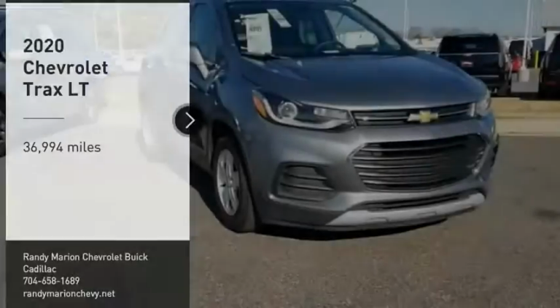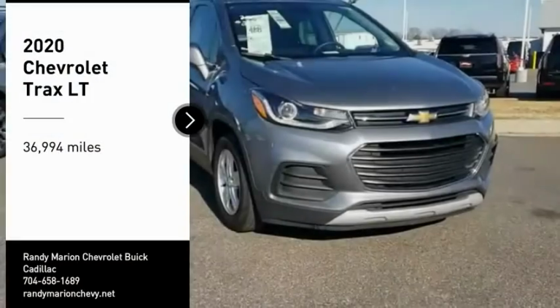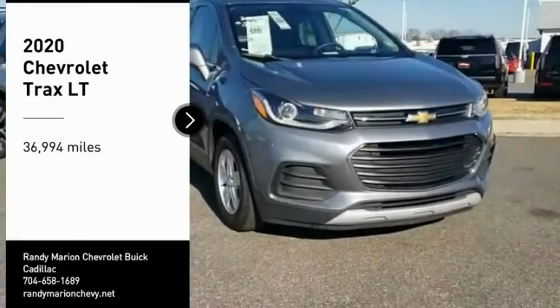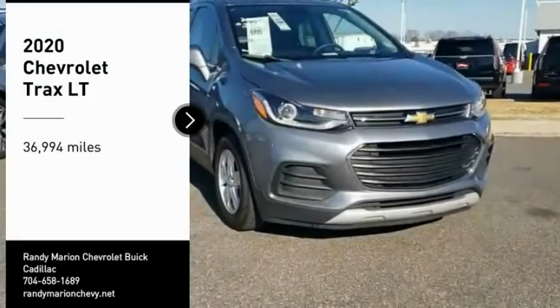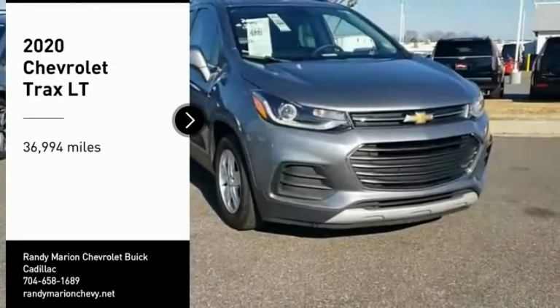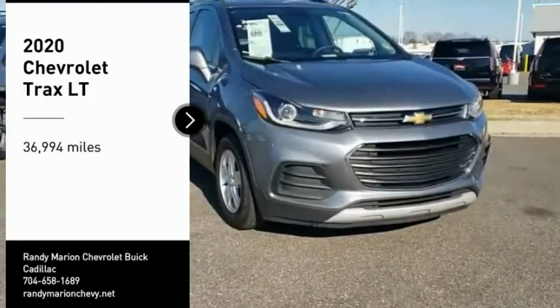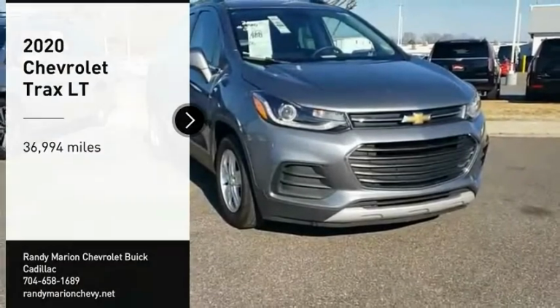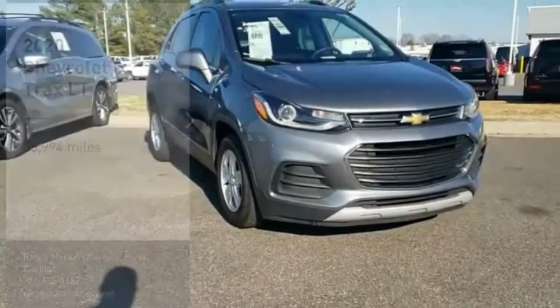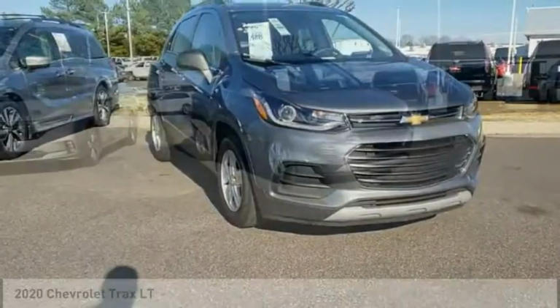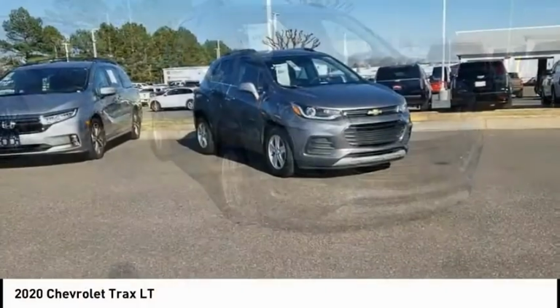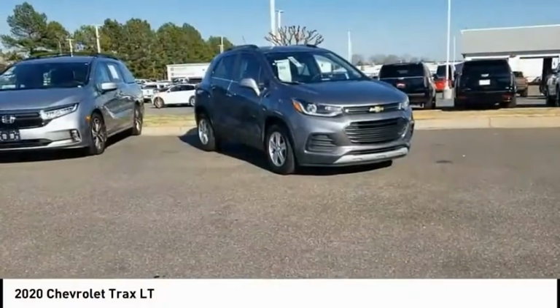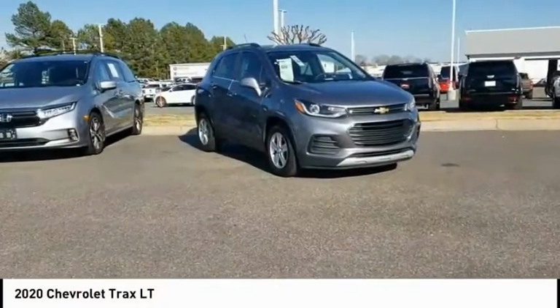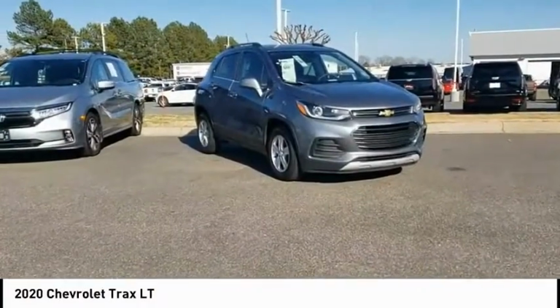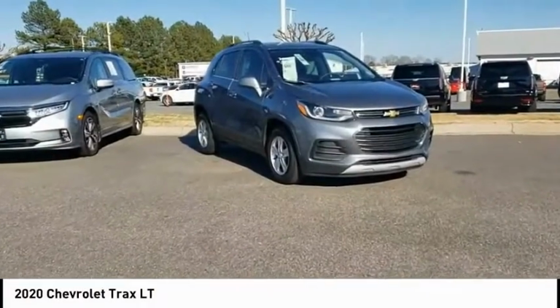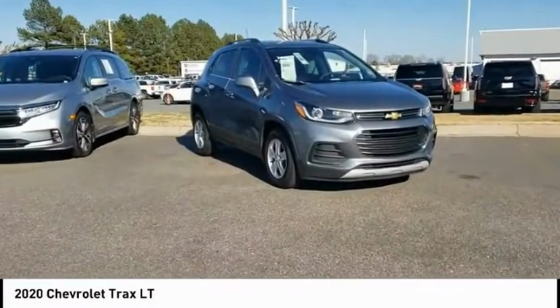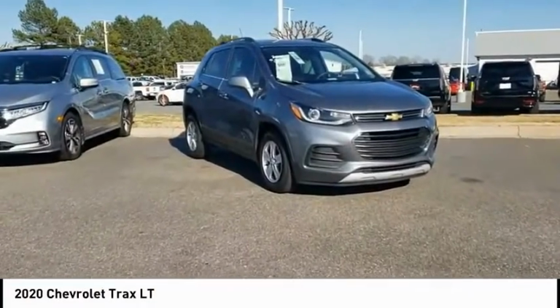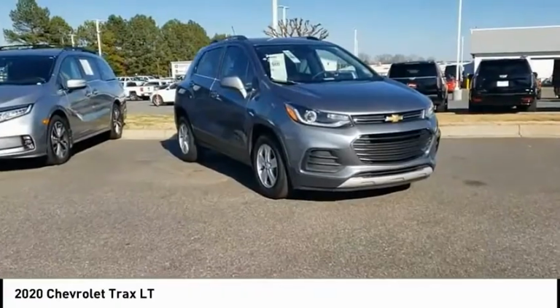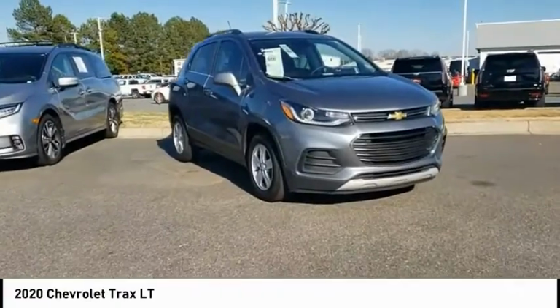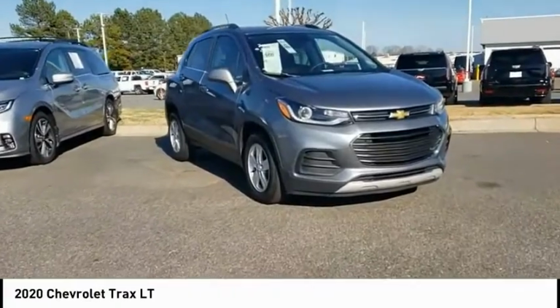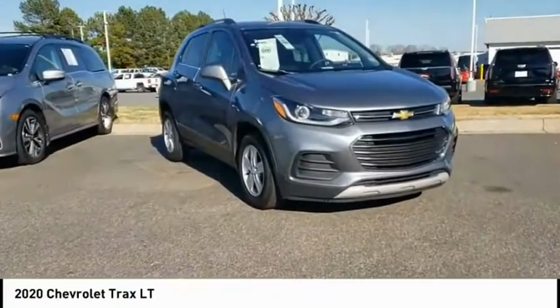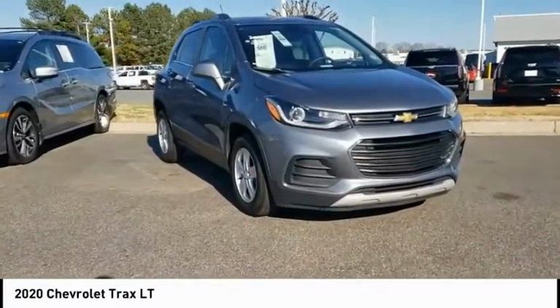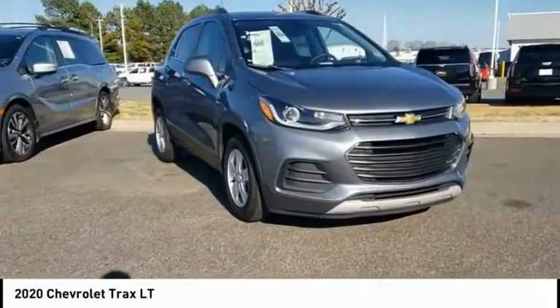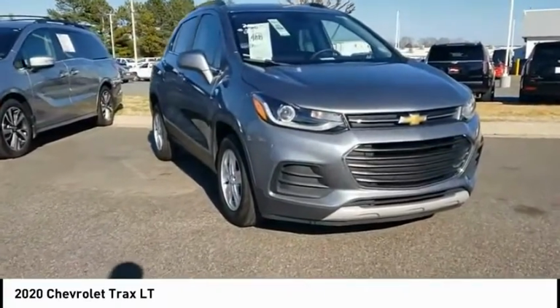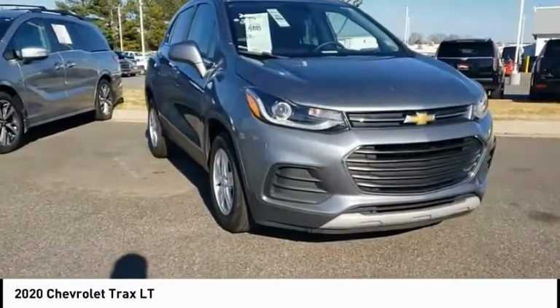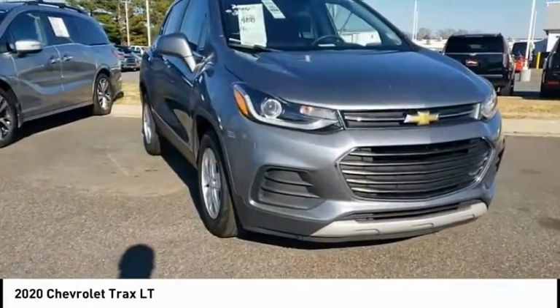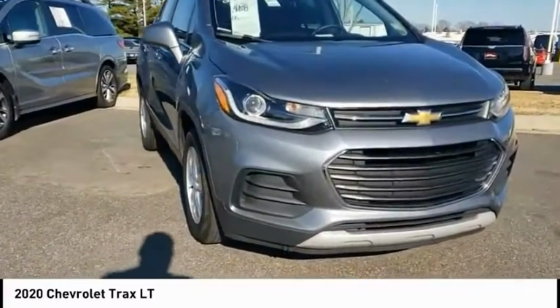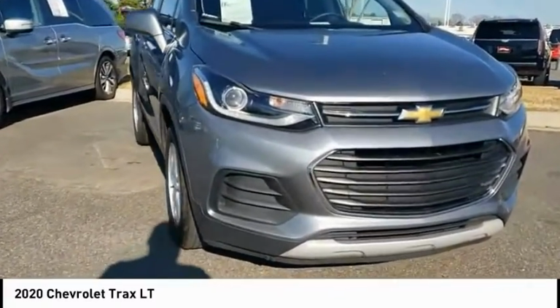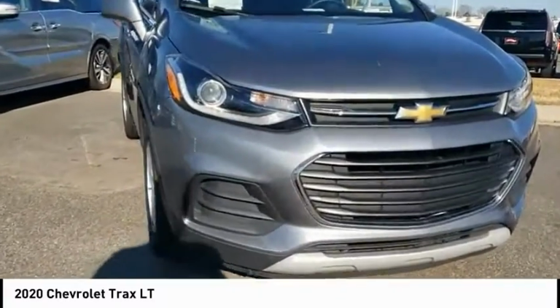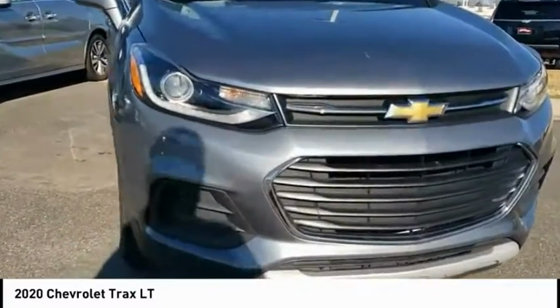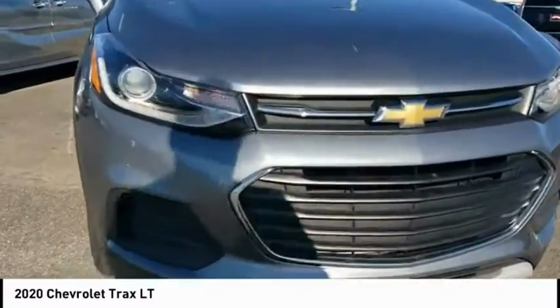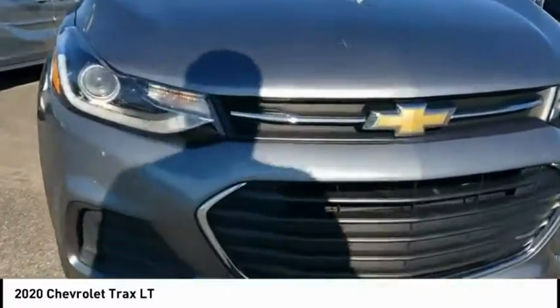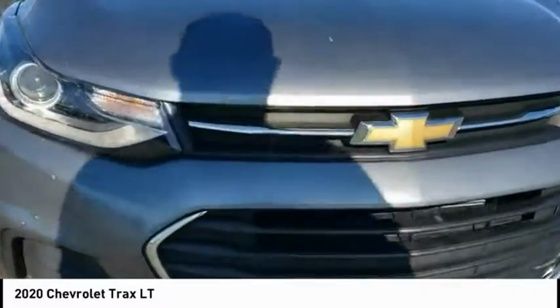Come test drive the 2020 Chevrolet Trax. The Trax is tiny on the outside, but remarkably spacious within. It comes with clean and modern interiors.